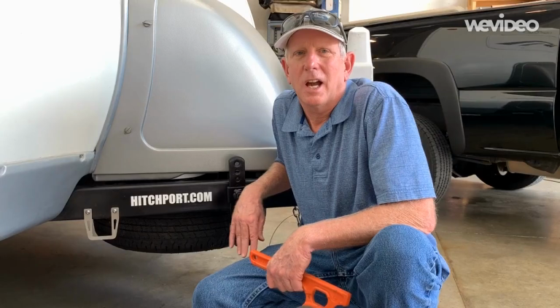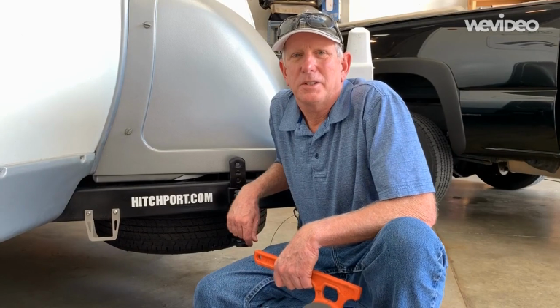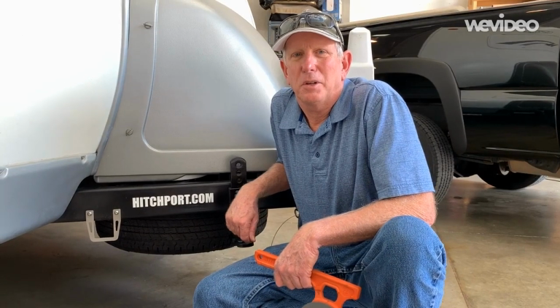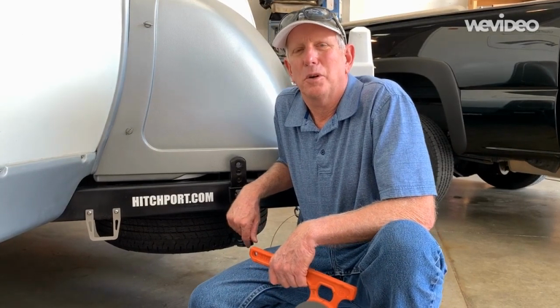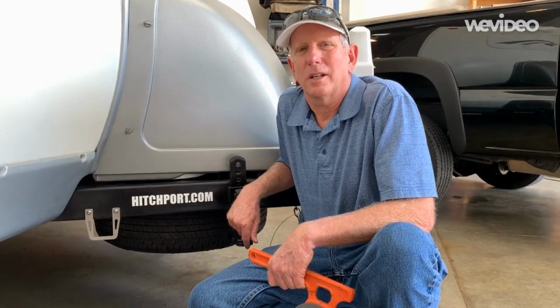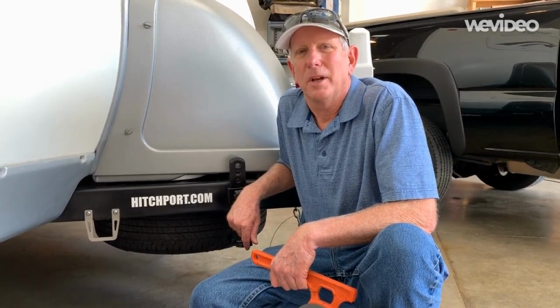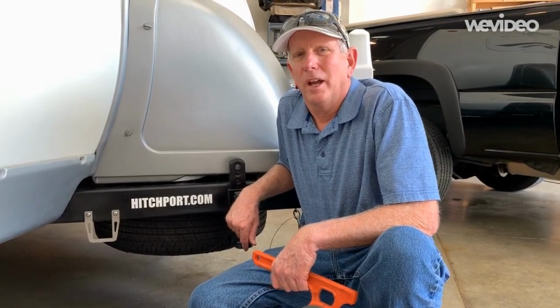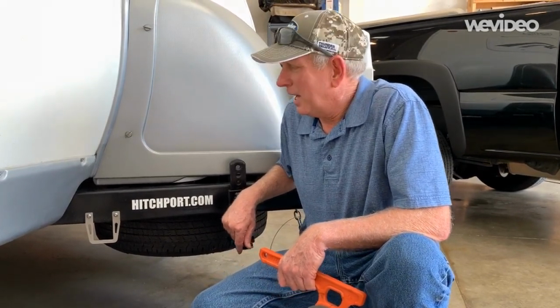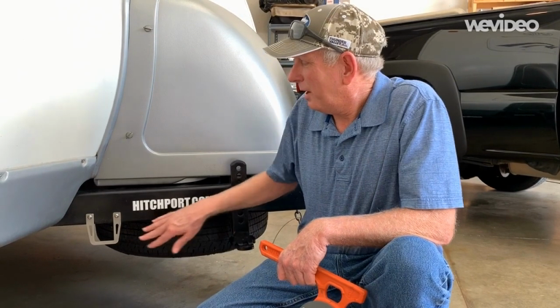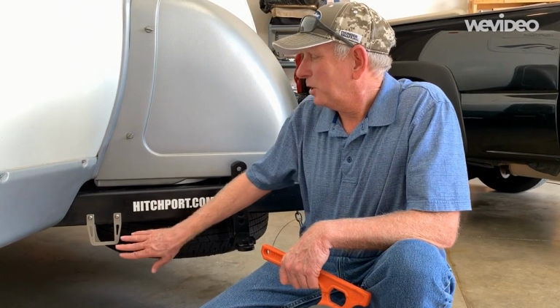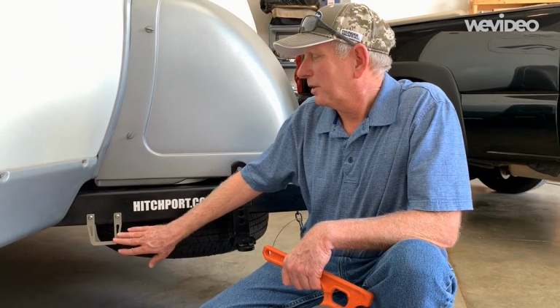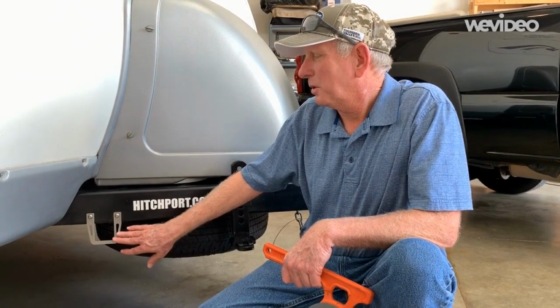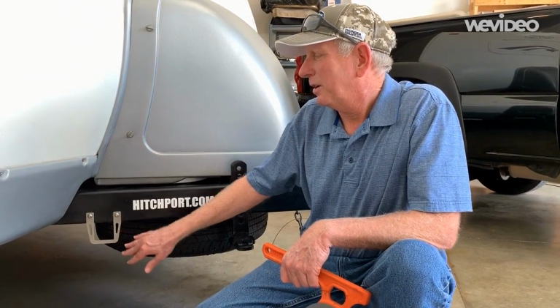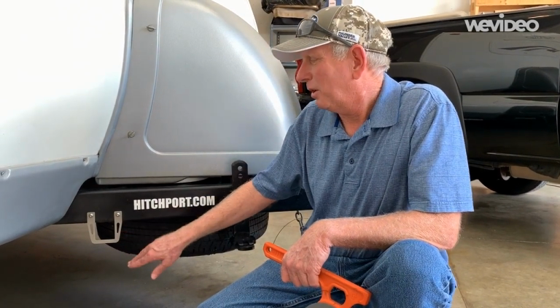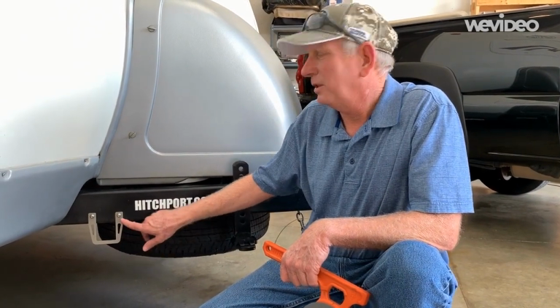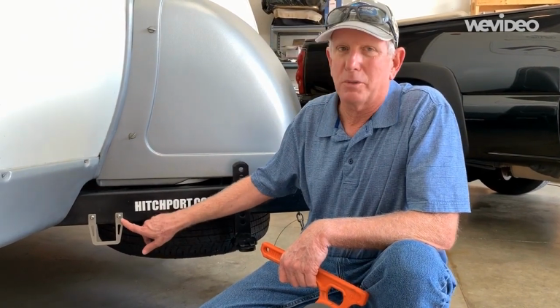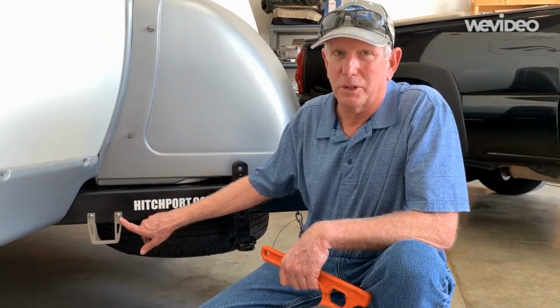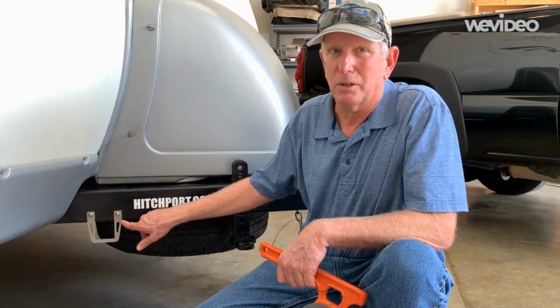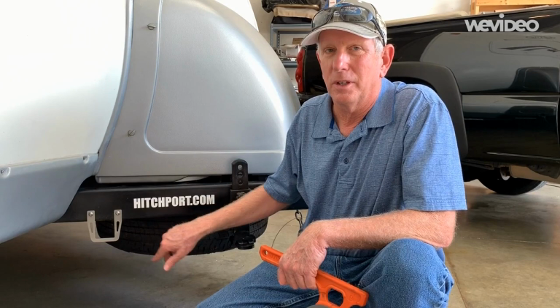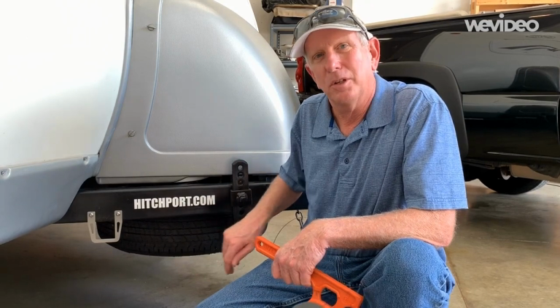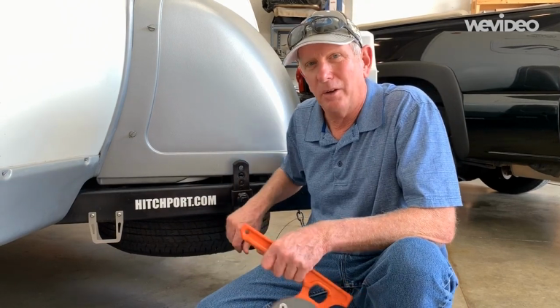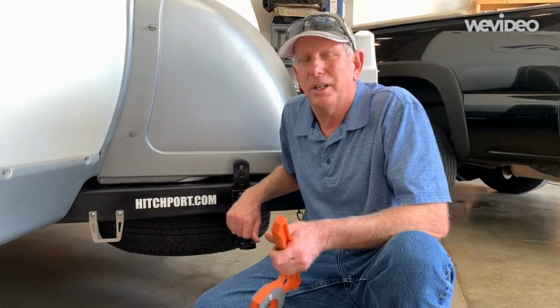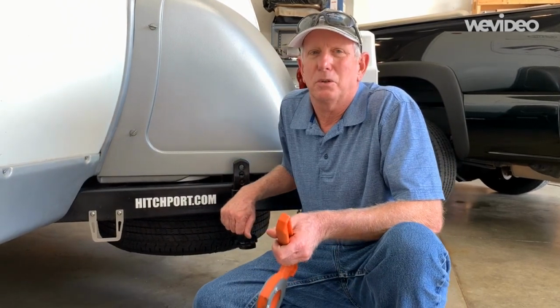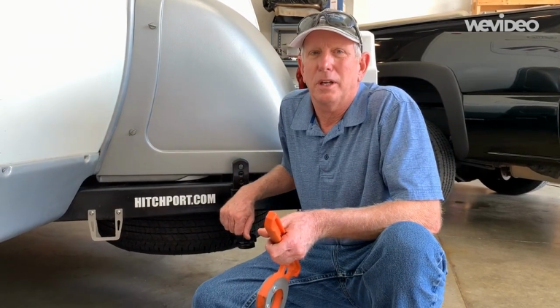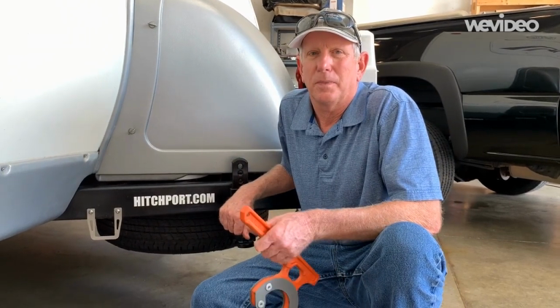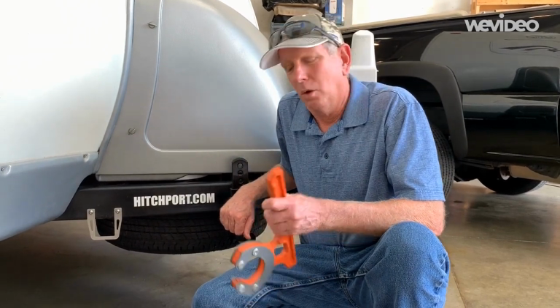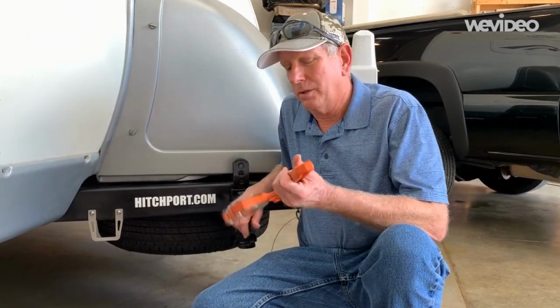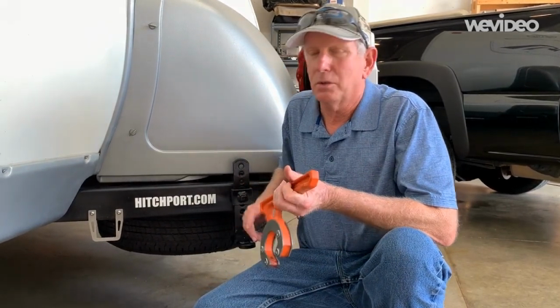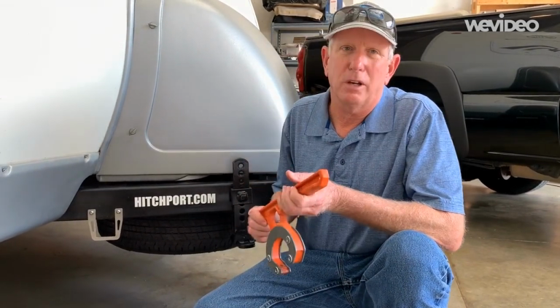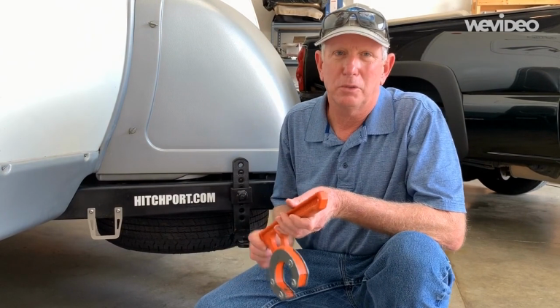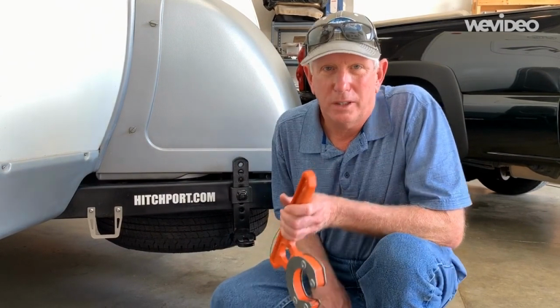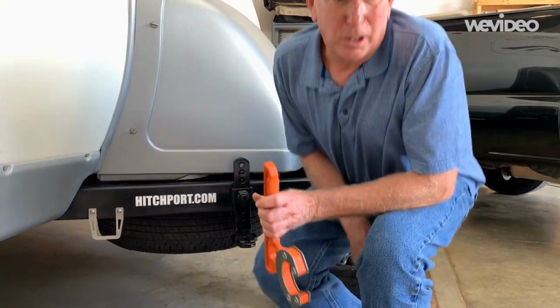Hi, this is Gary with Hitchport.com. Now that we have our Hitchport storage mount installed using the optional security screws, I'm going to show you how easy it is to store your hitch. We'll use the hitch grip carrying tool to move the hitch into place.